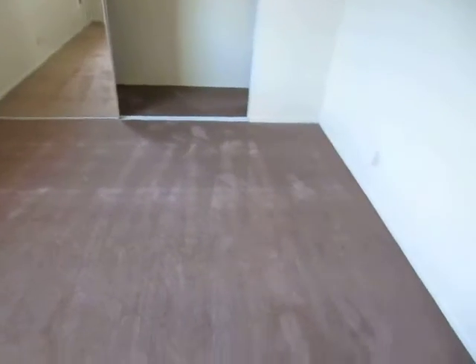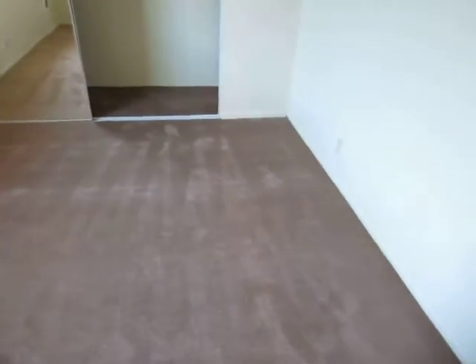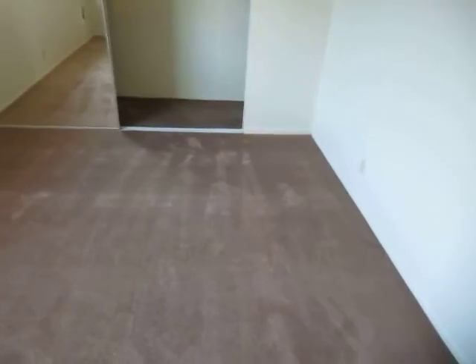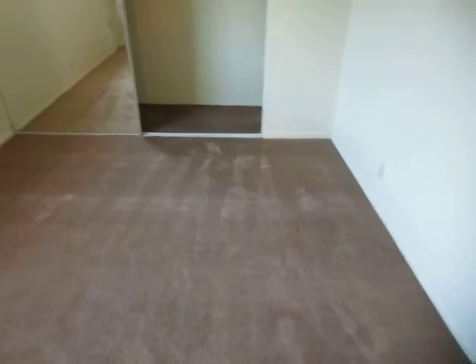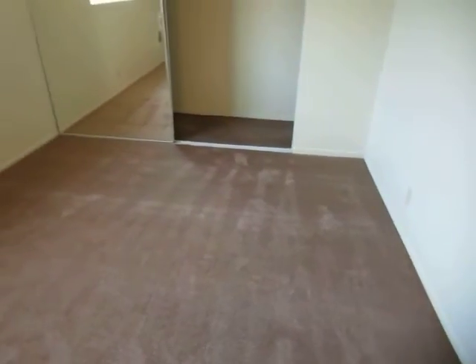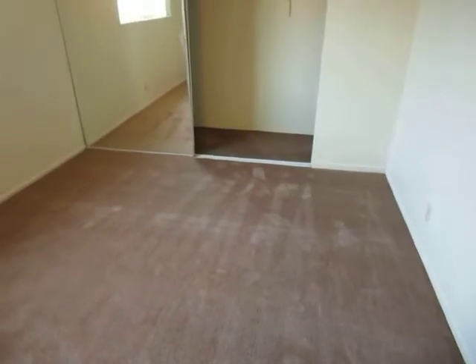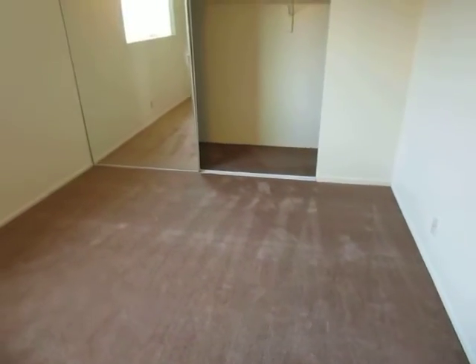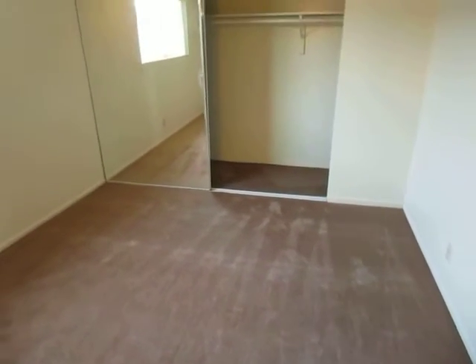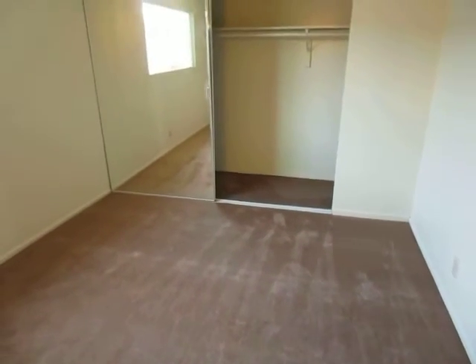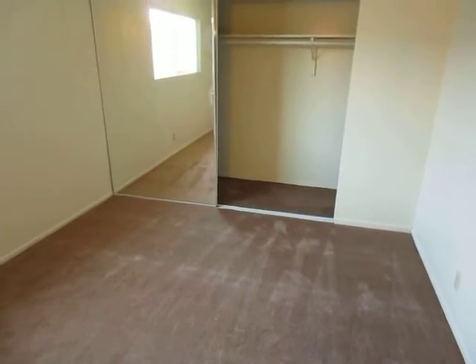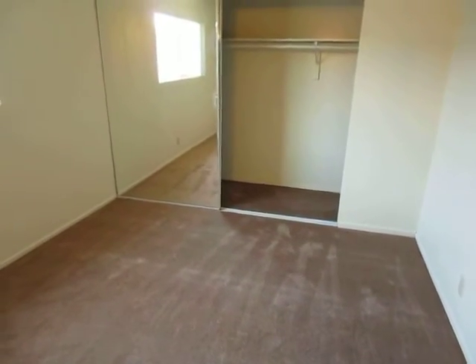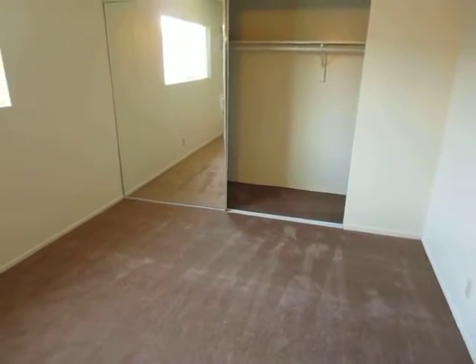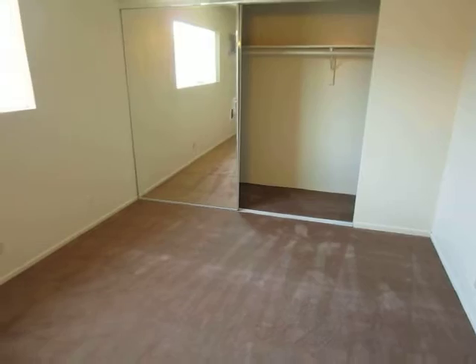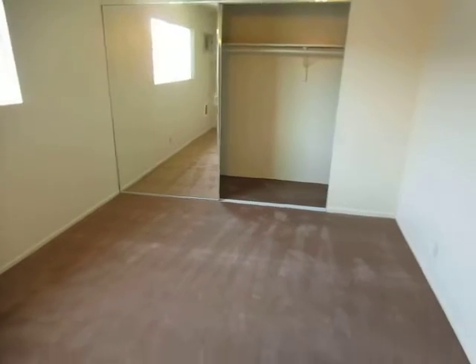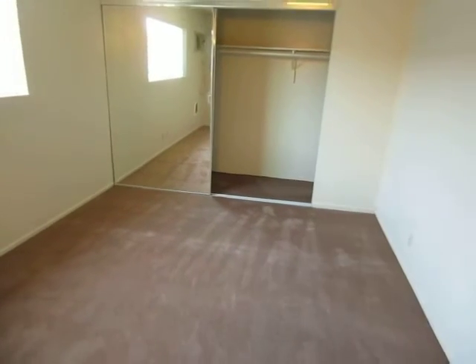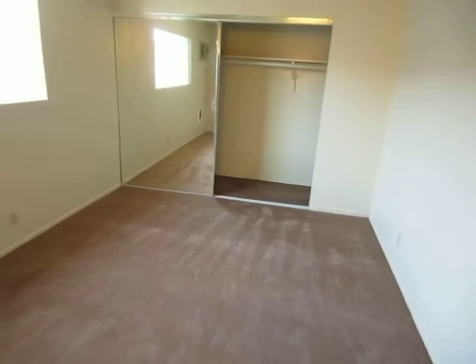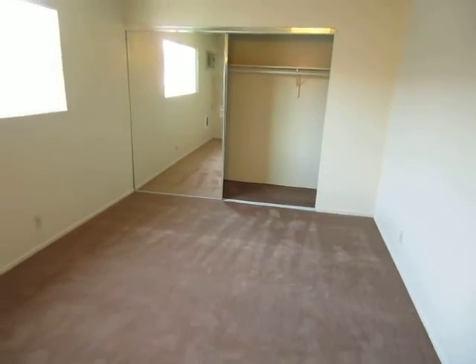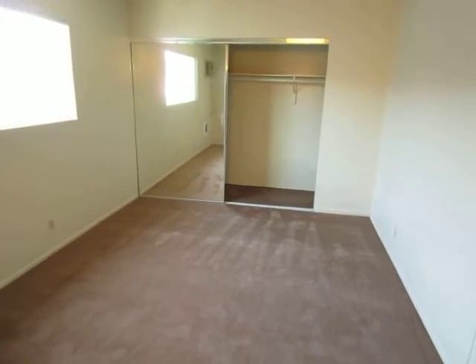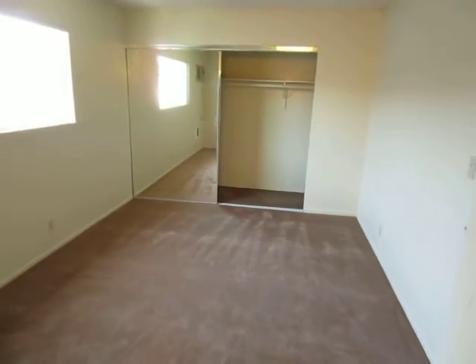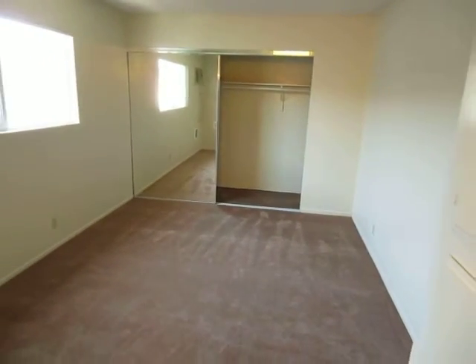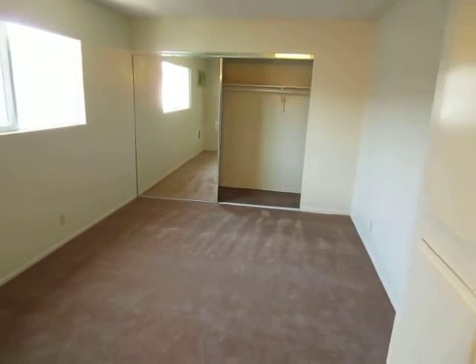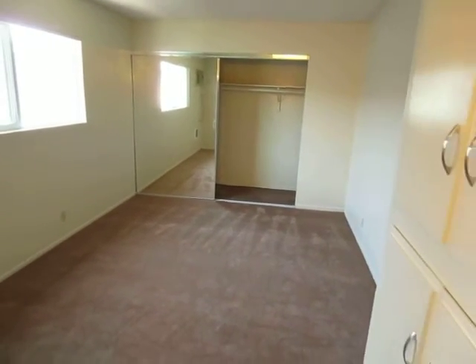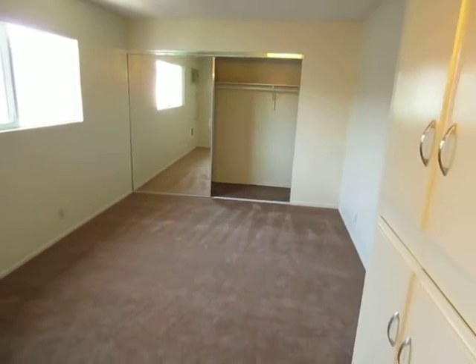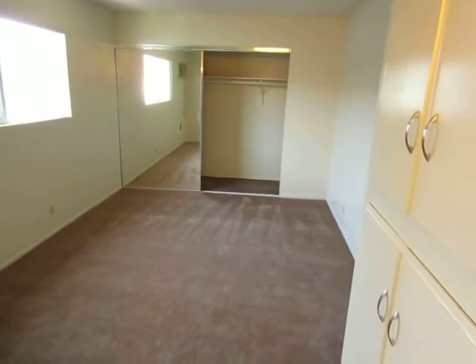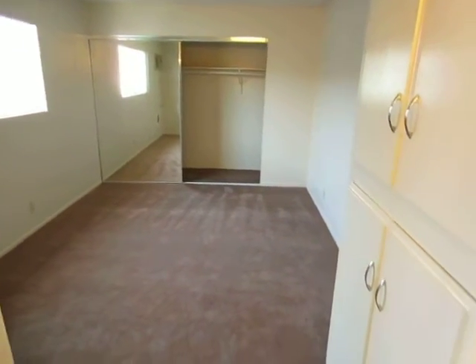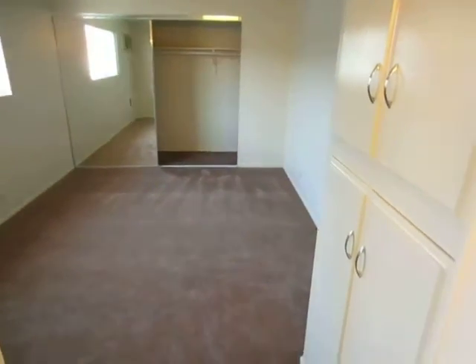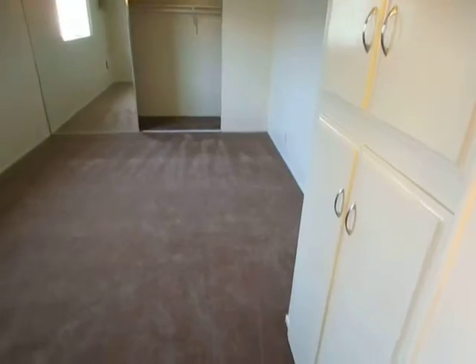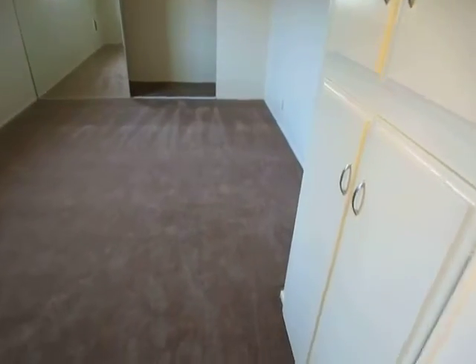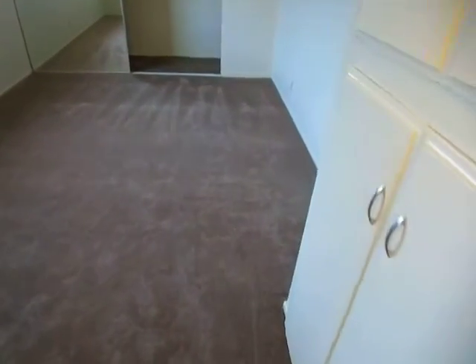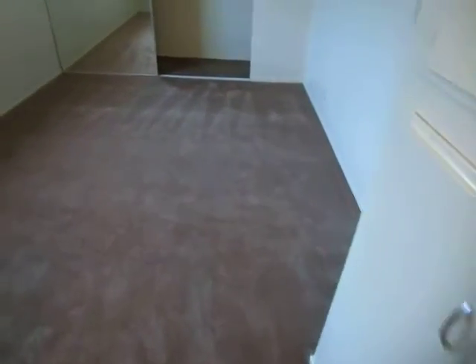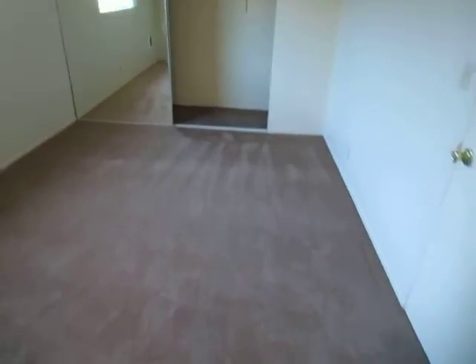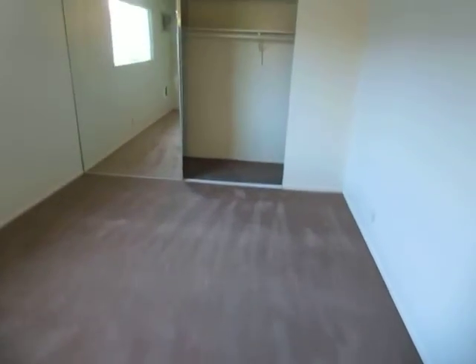Making our way into the bedroom here. Very good sized bedroom with large mirrored closet doors. New carpet in here as well.